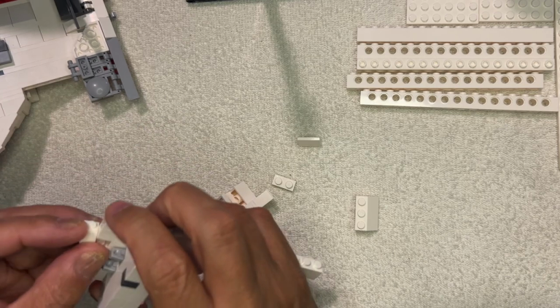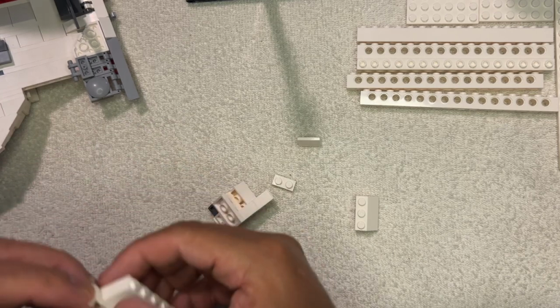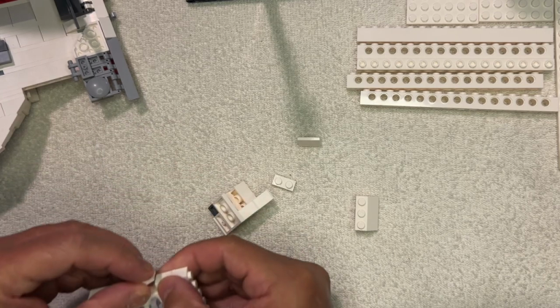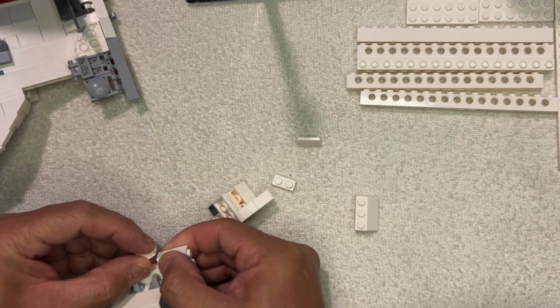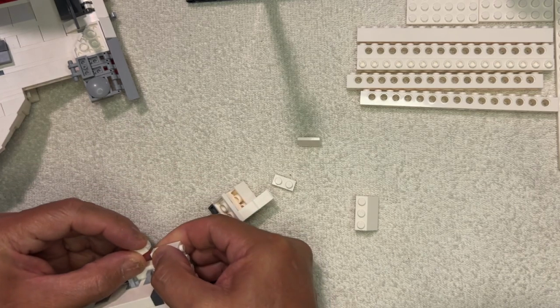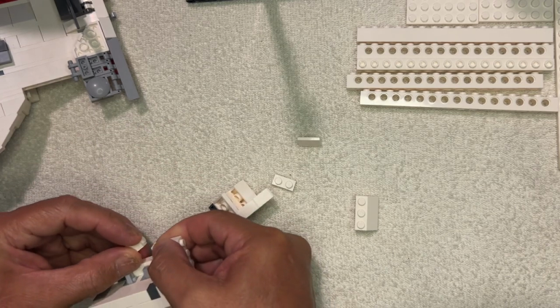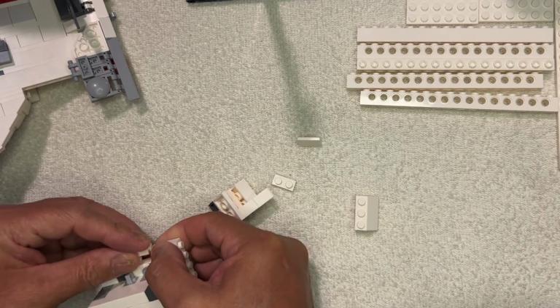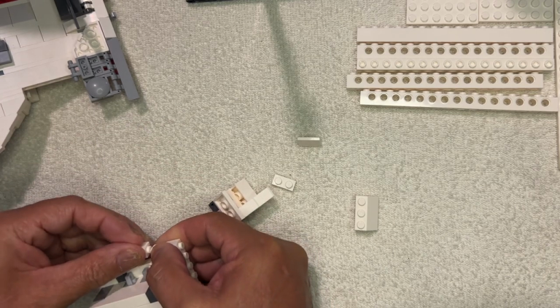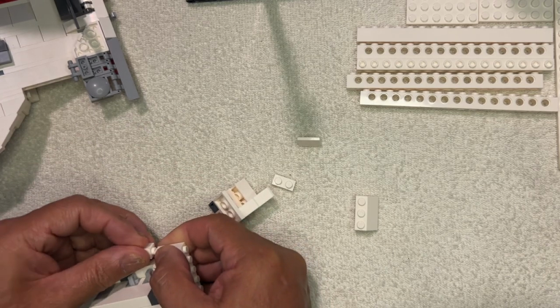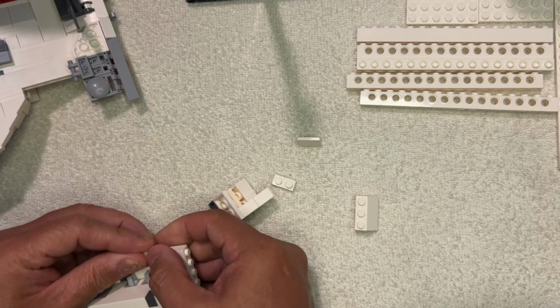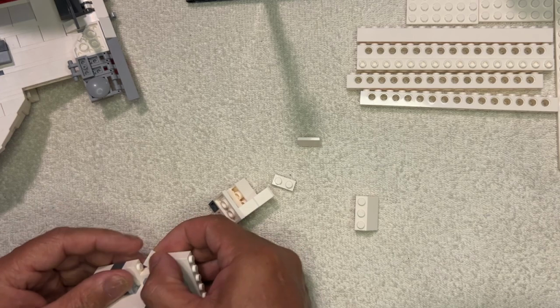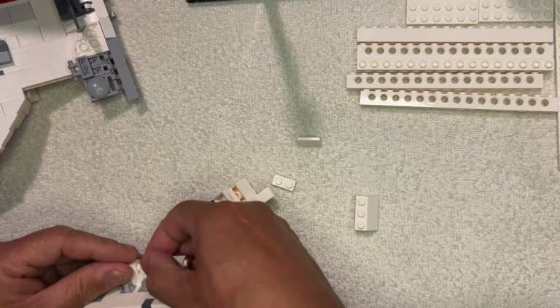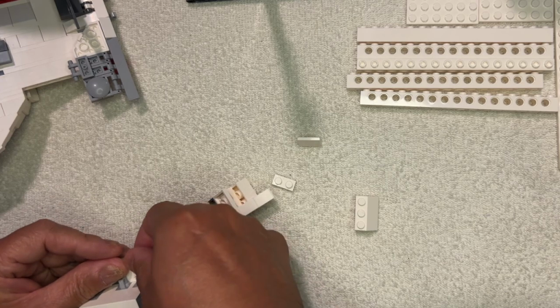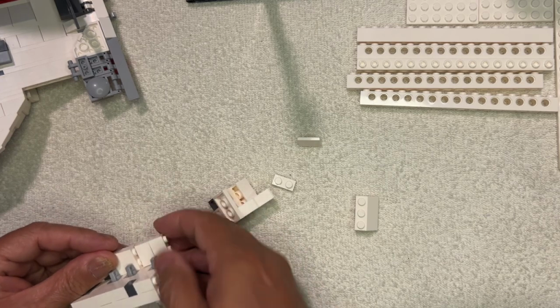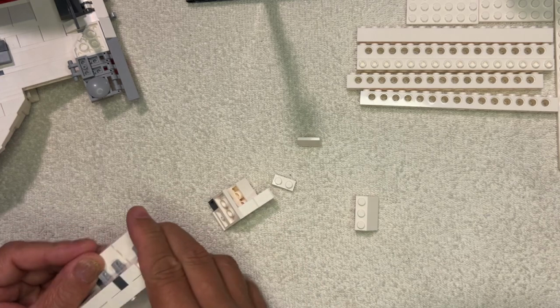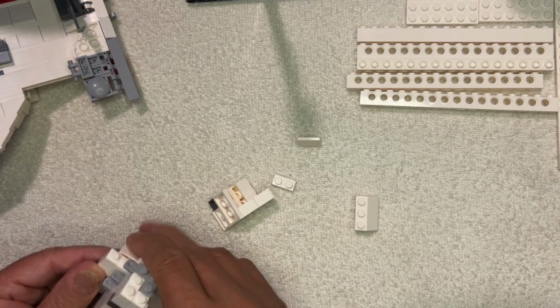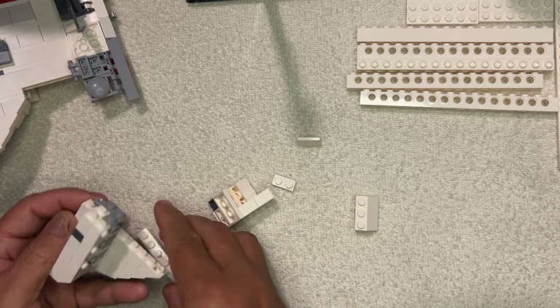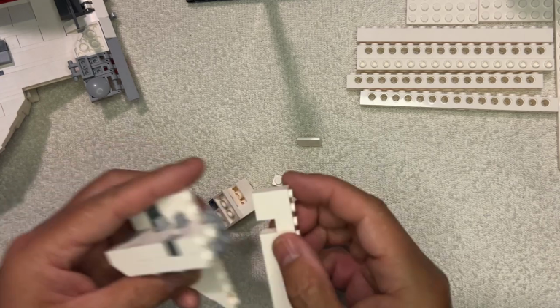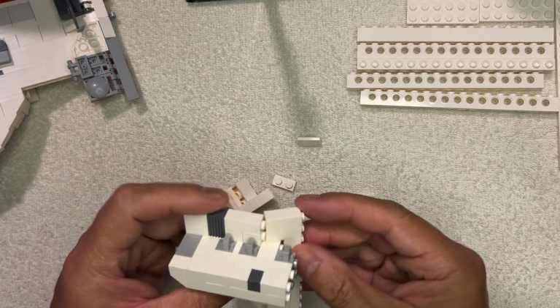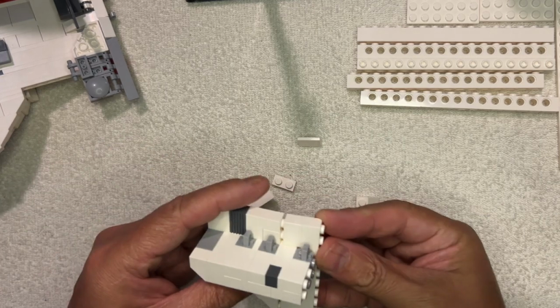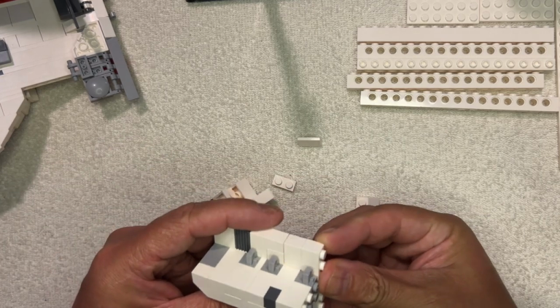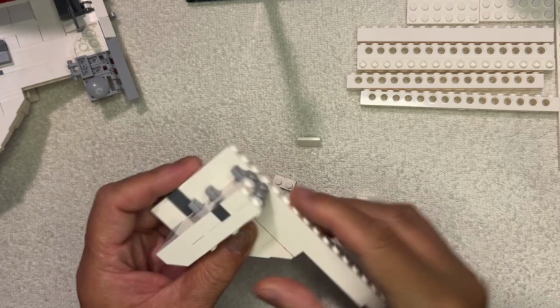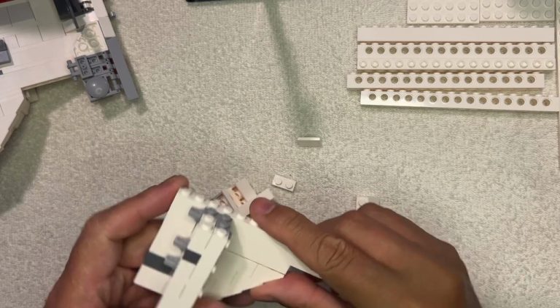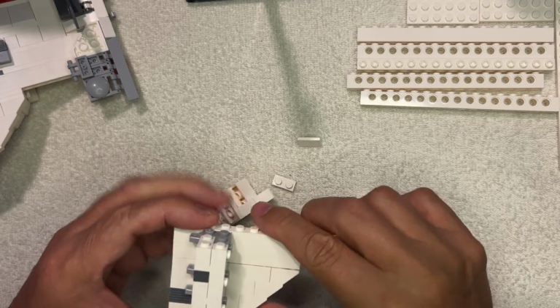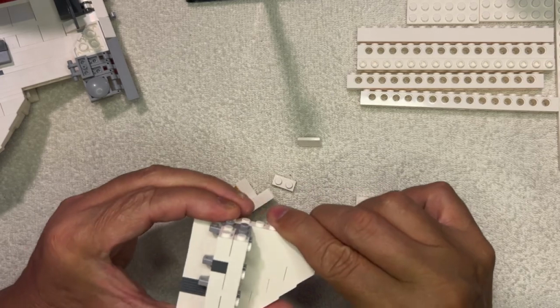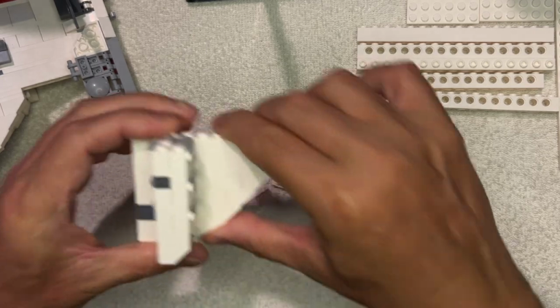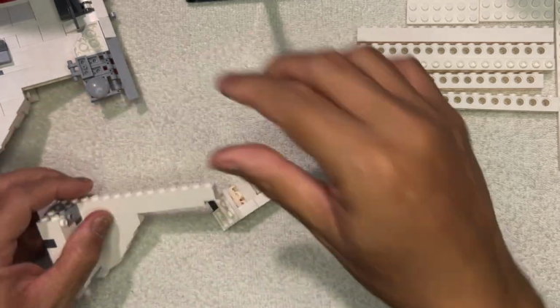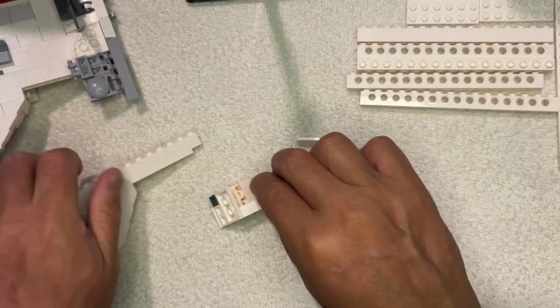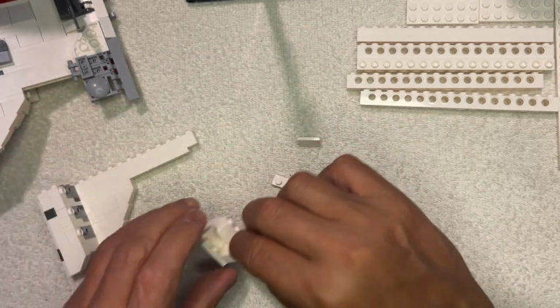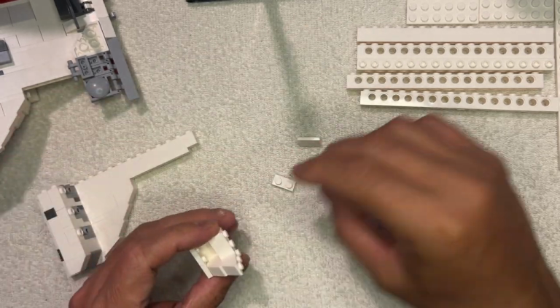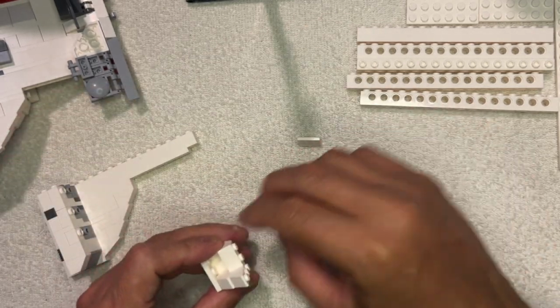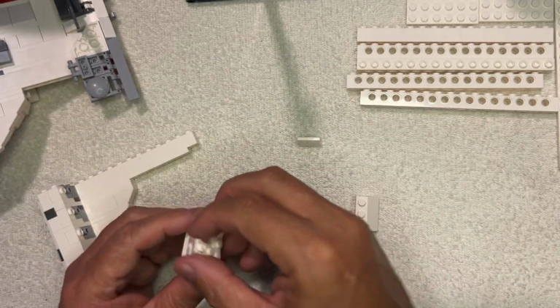Let's see. I need to put this in here like that, and this goes on there like that. So this is like this.